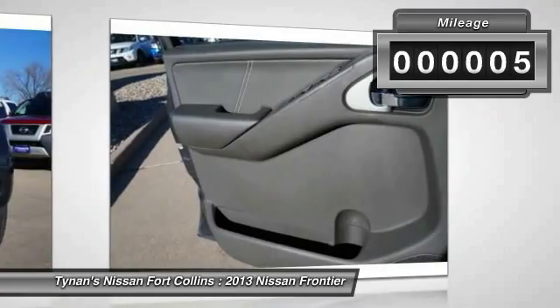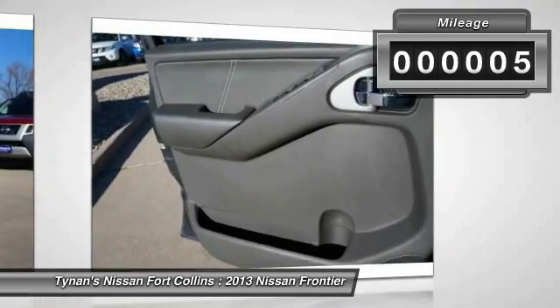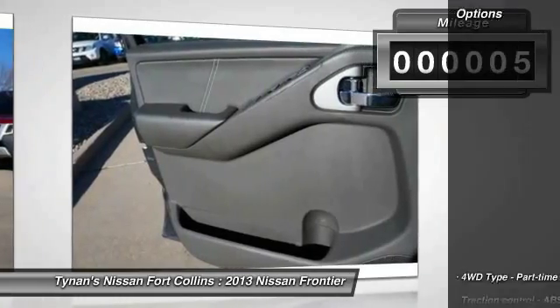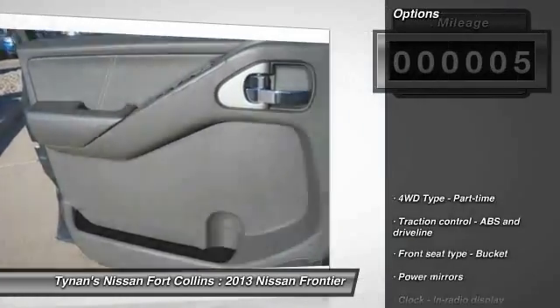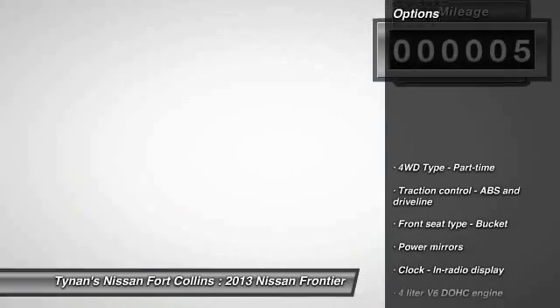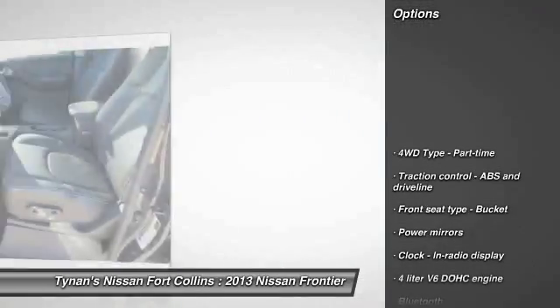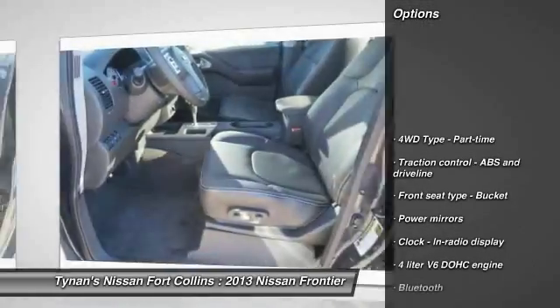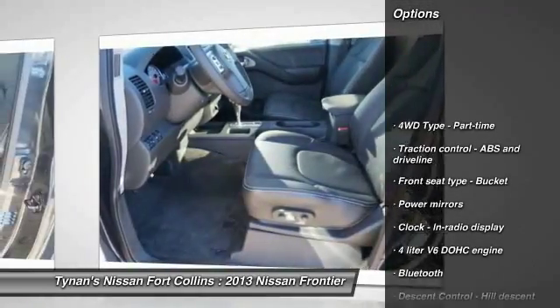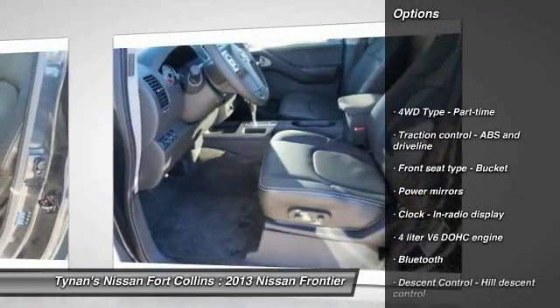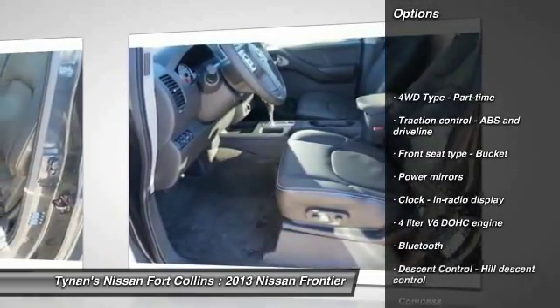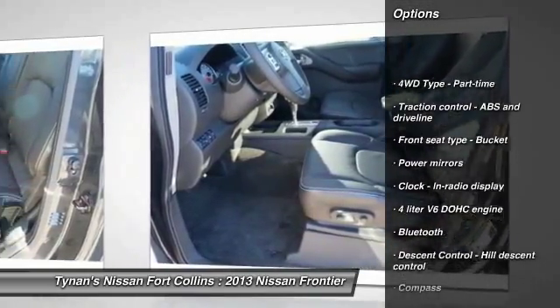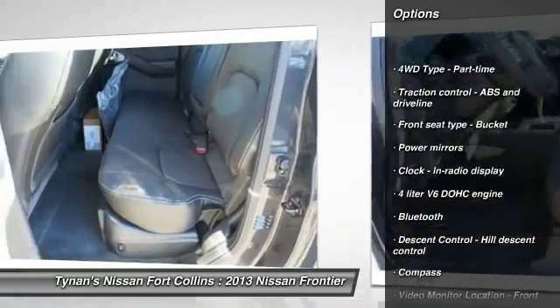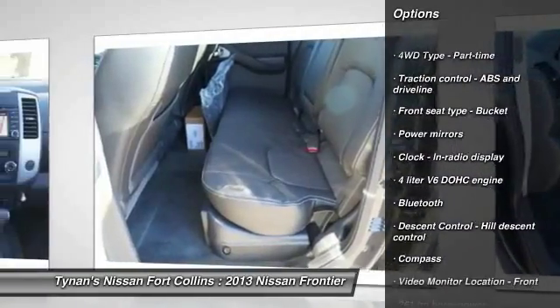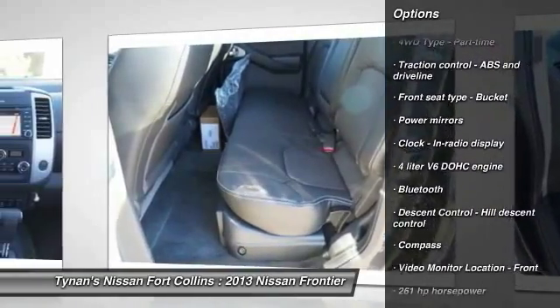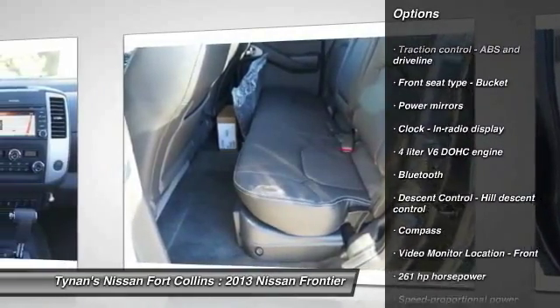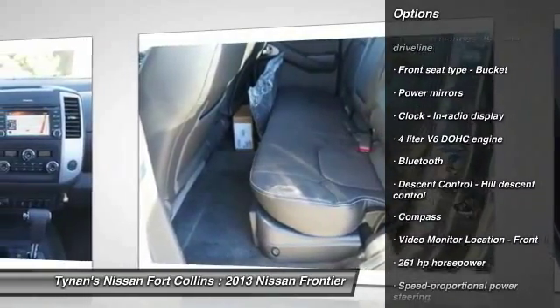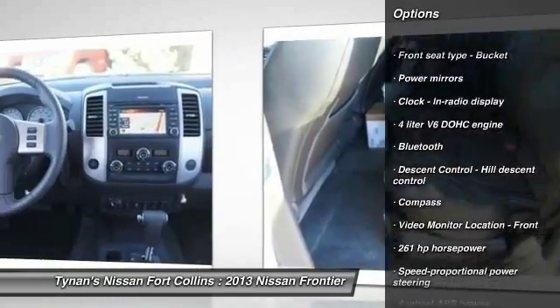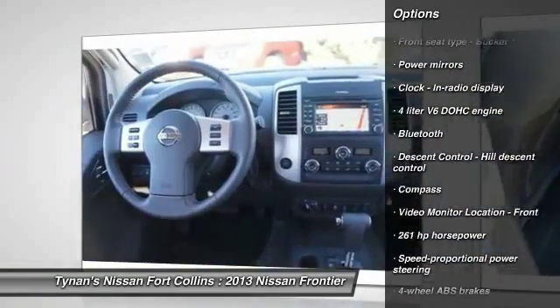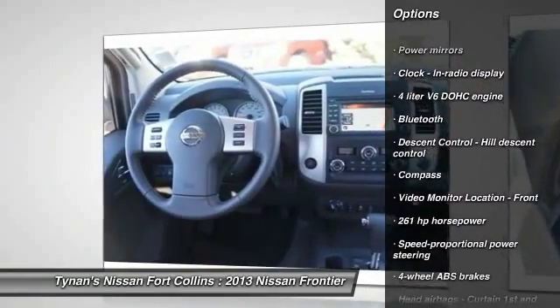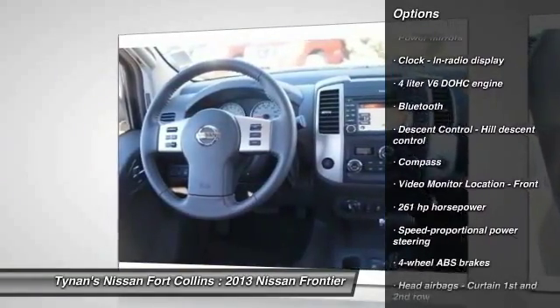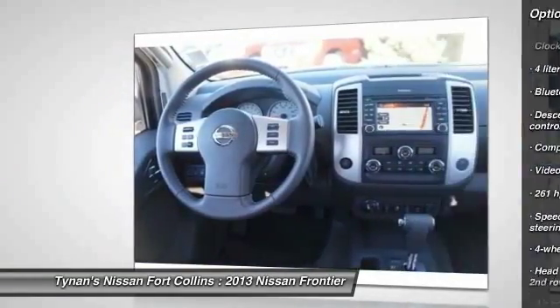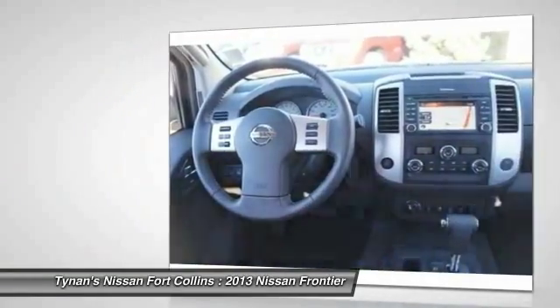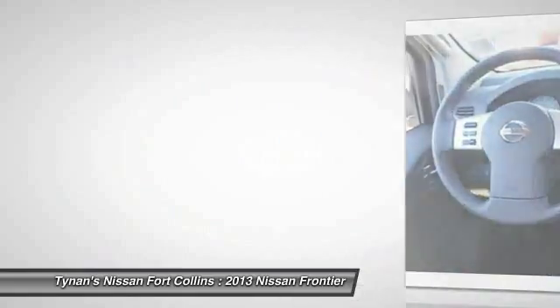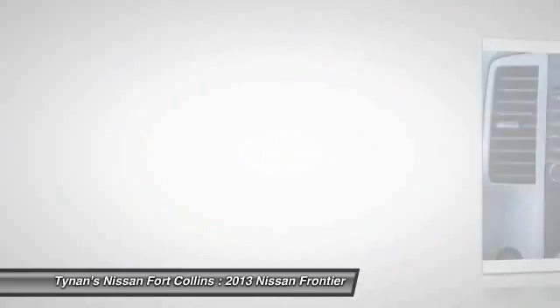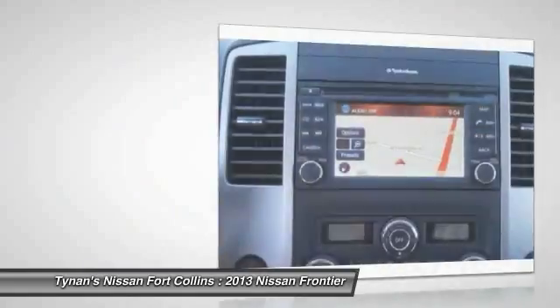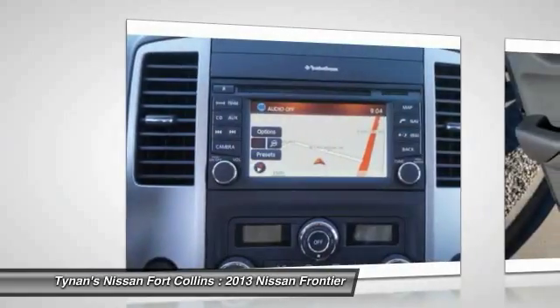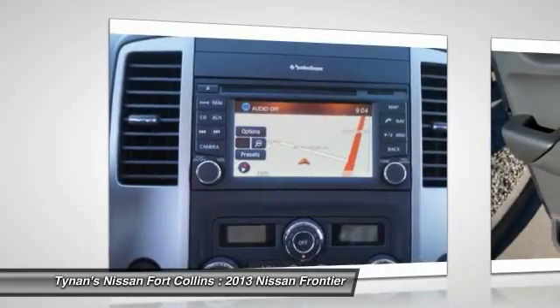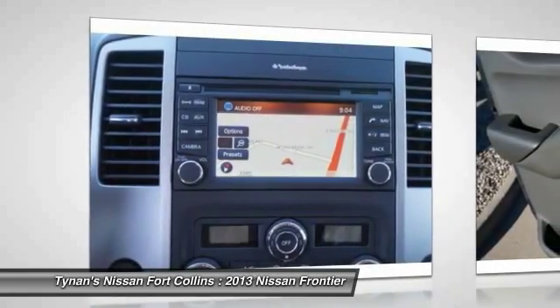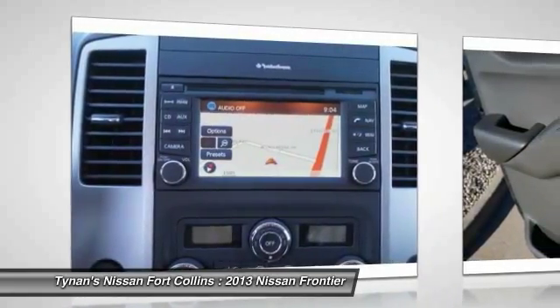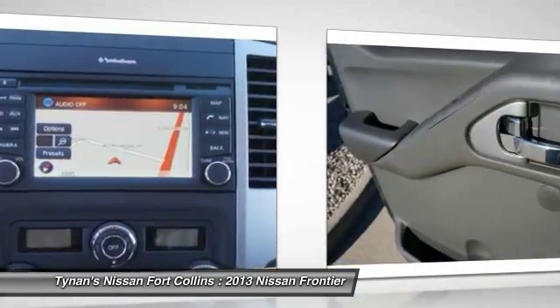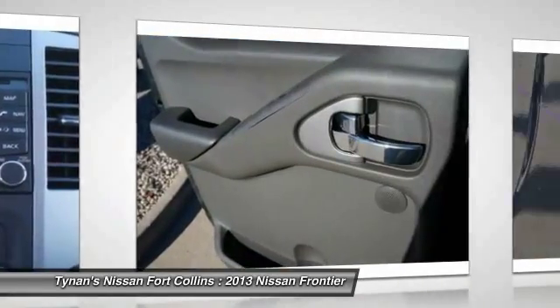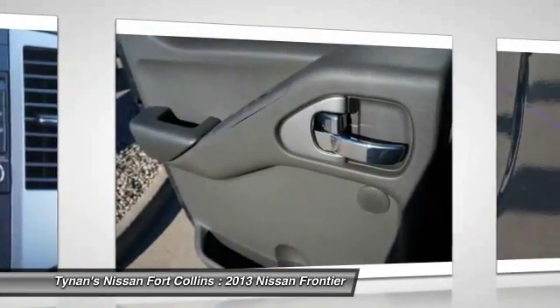Here are some of this vehicle's great options: traction control, airbags, automatic transmission, Bluetooth, cruise control, remote-powered door locks, compass, fog lamps, power windows, and passenger airbag.